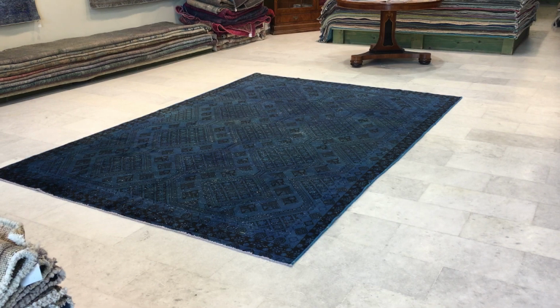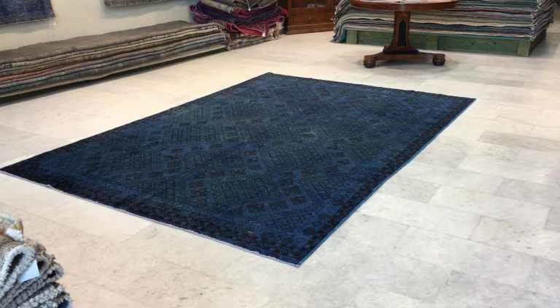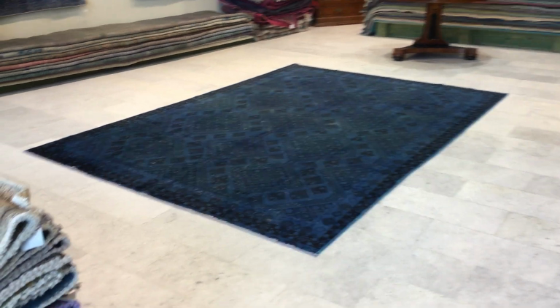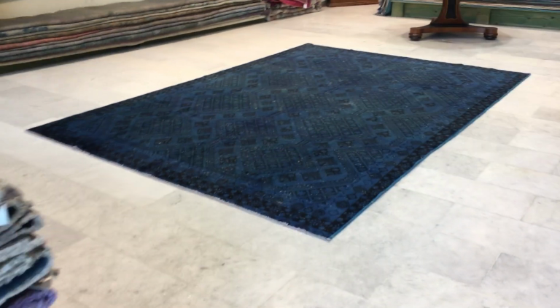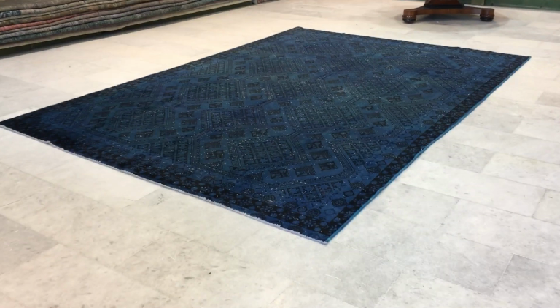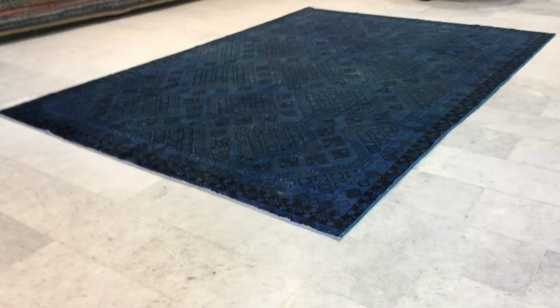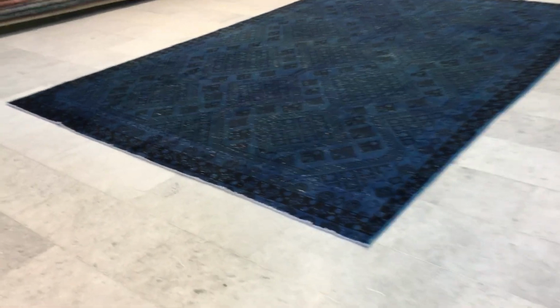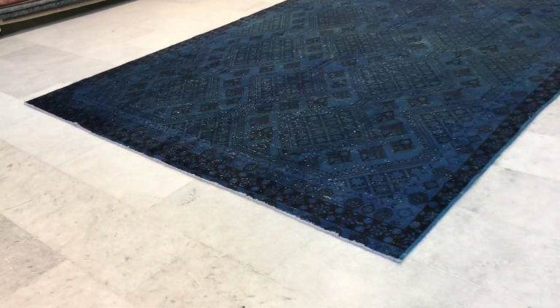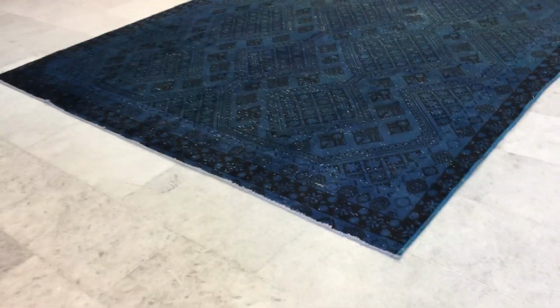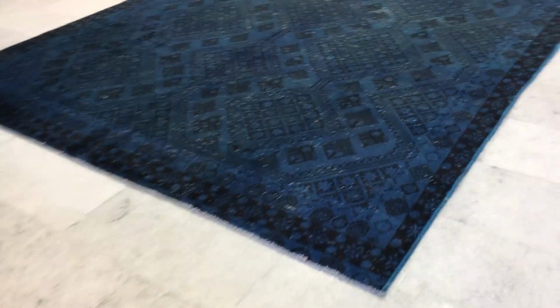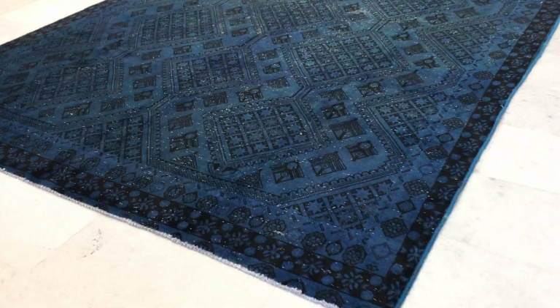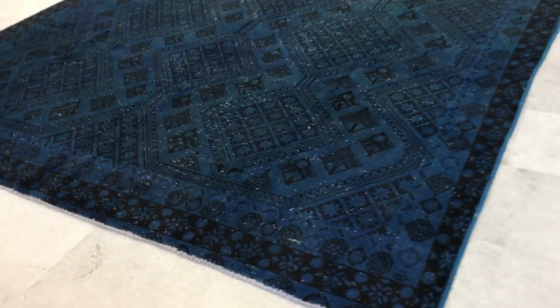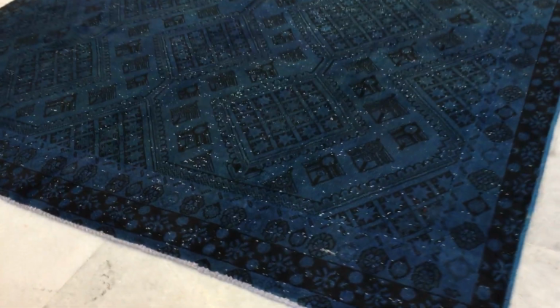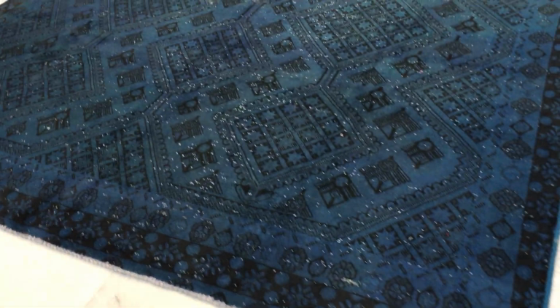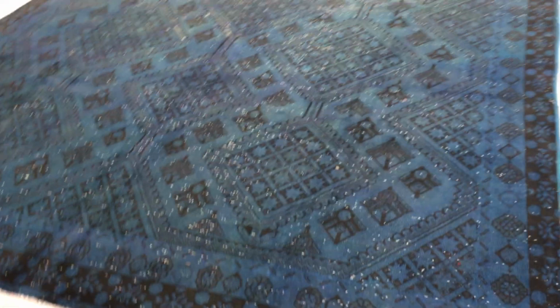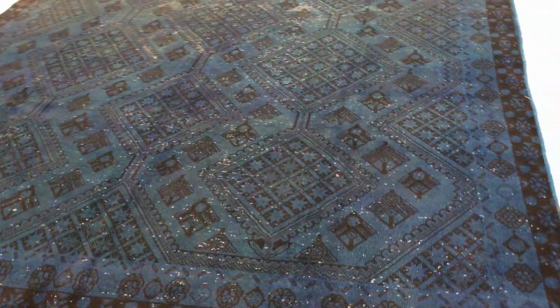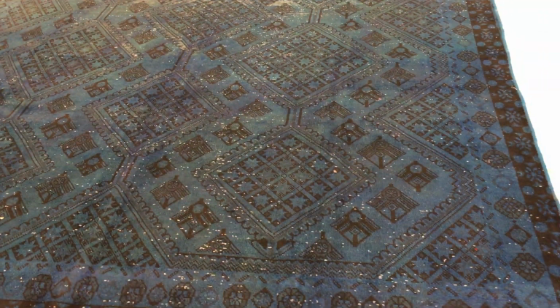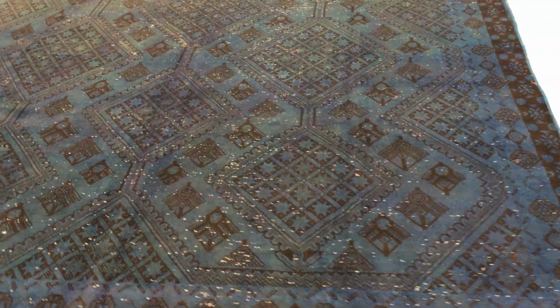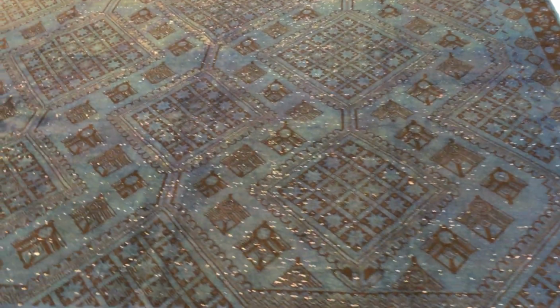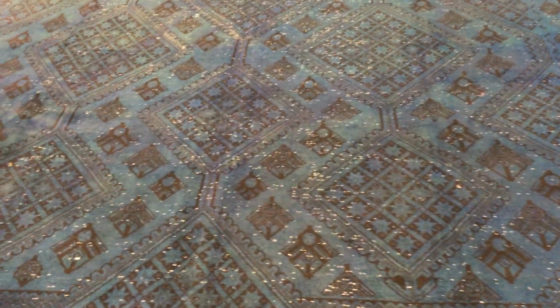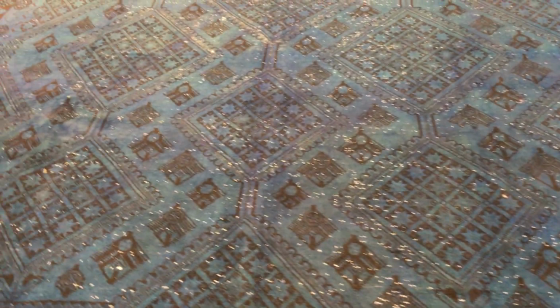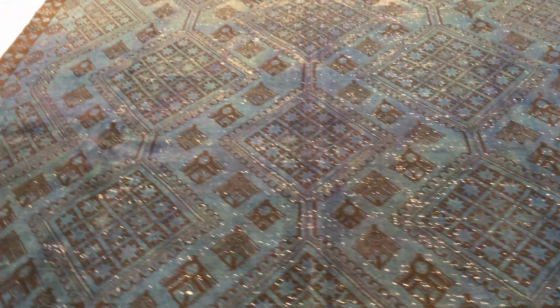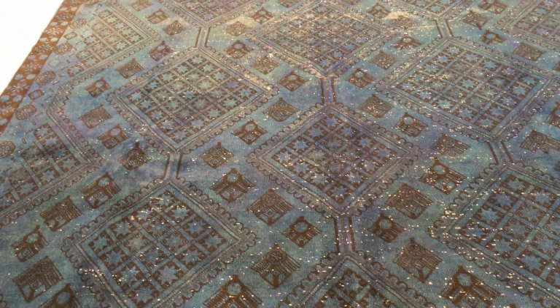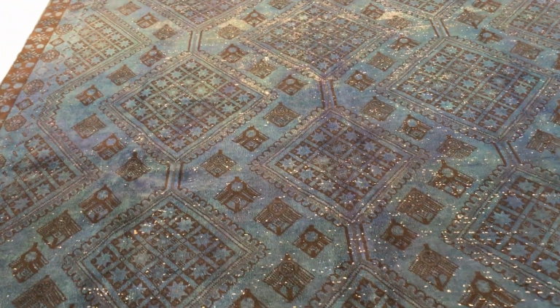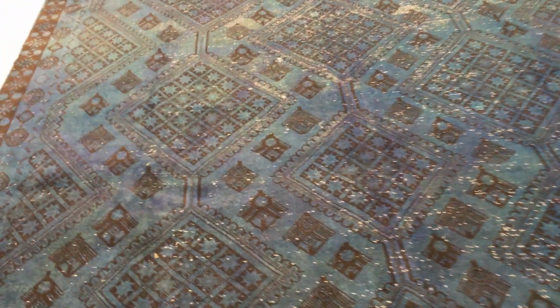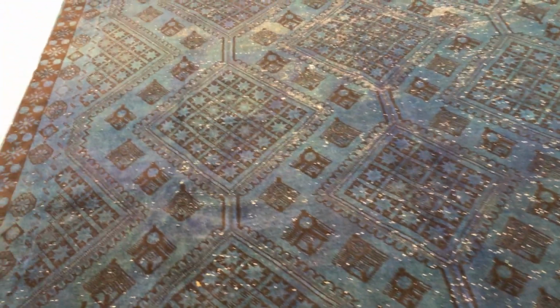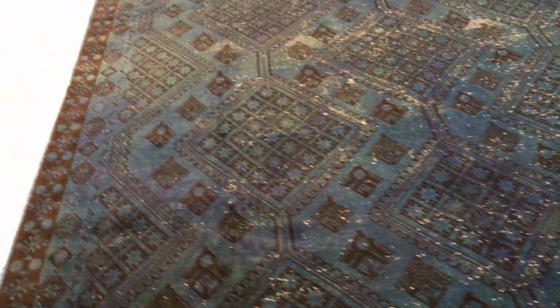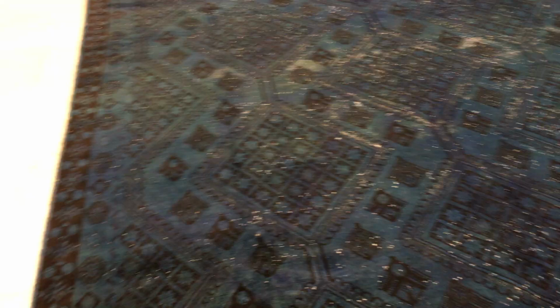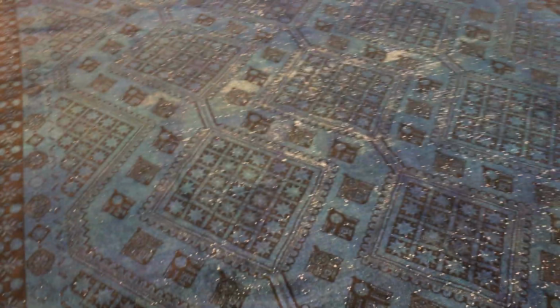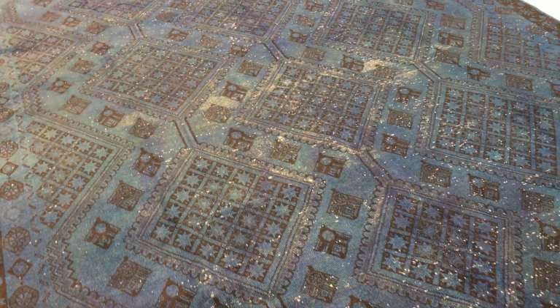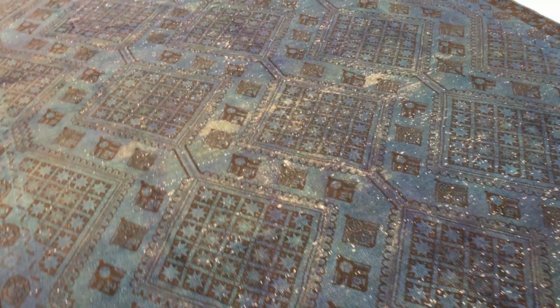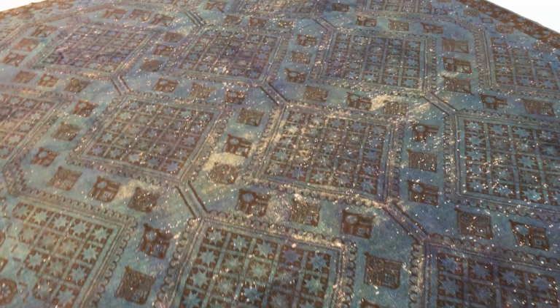This is Vintage Carpet 15060. It's a Persian handmade carpet. This carpet's got a very simple, beautiful design. It's a symmetric pattern. It's like a nomadic design. This is what they're famous for.